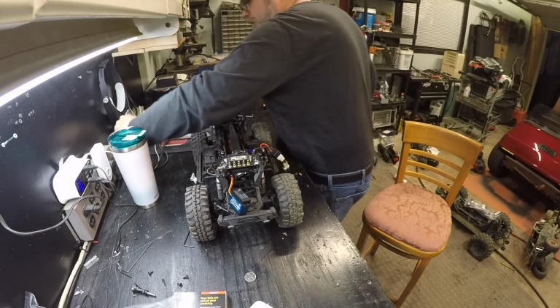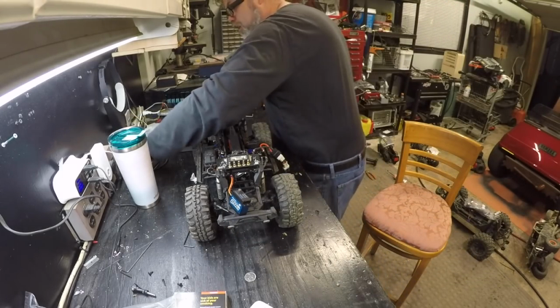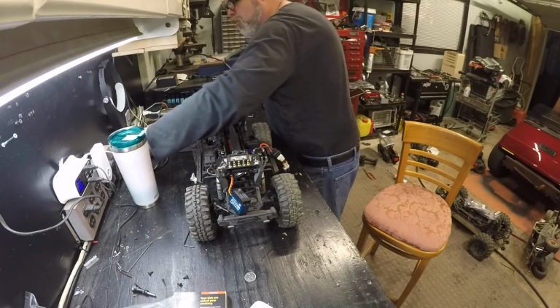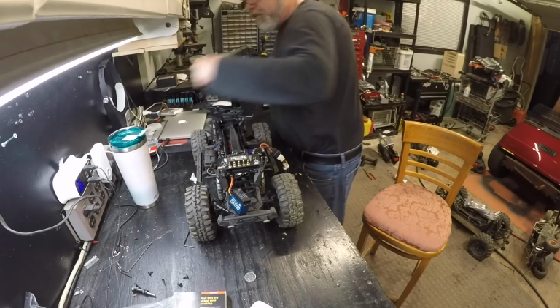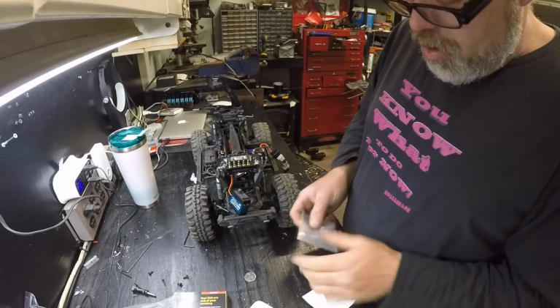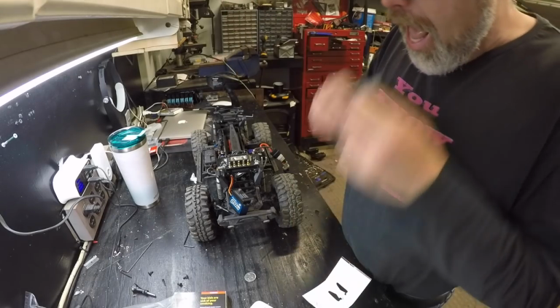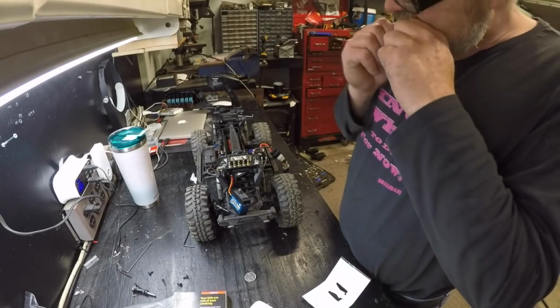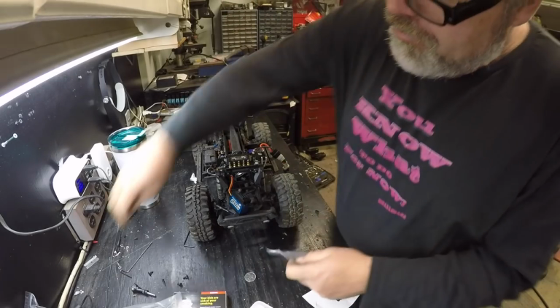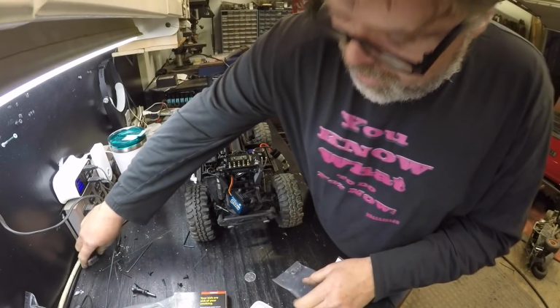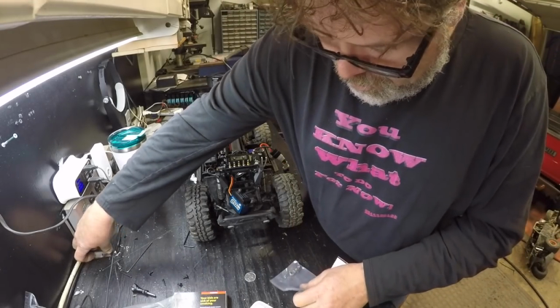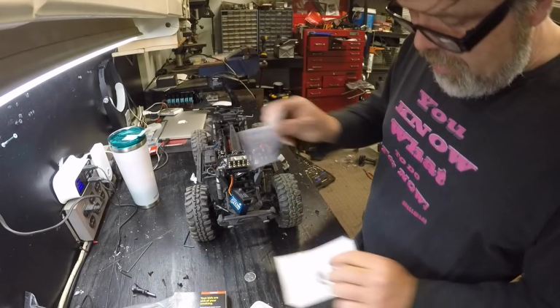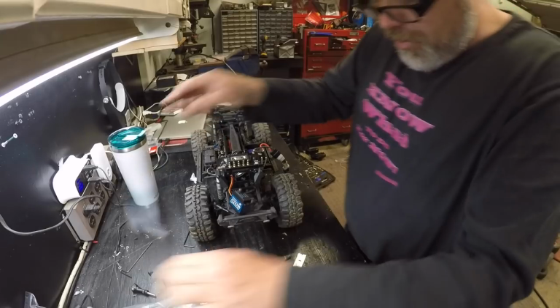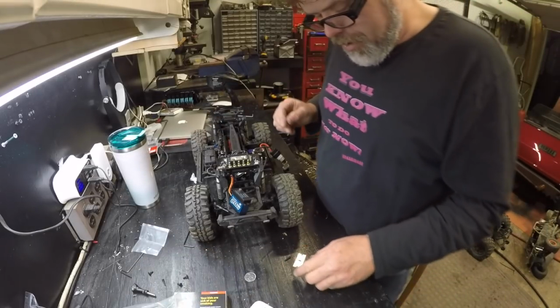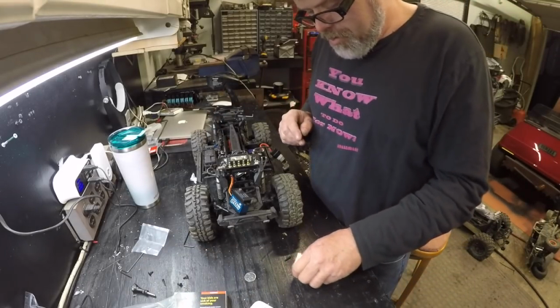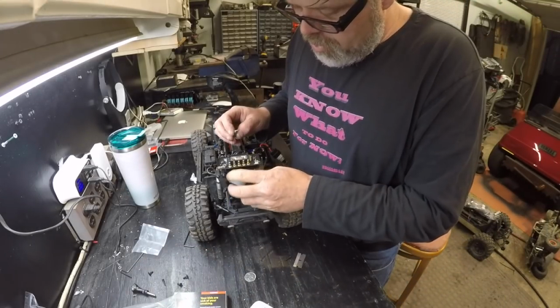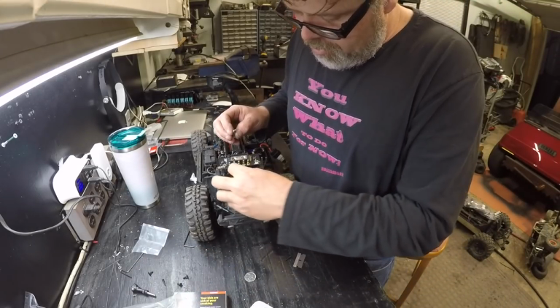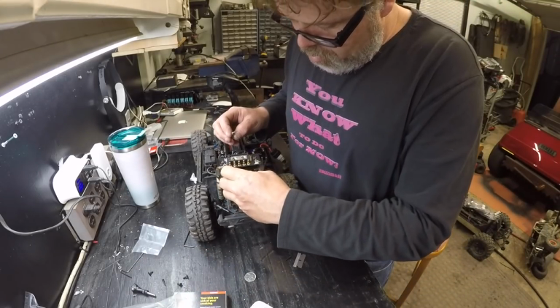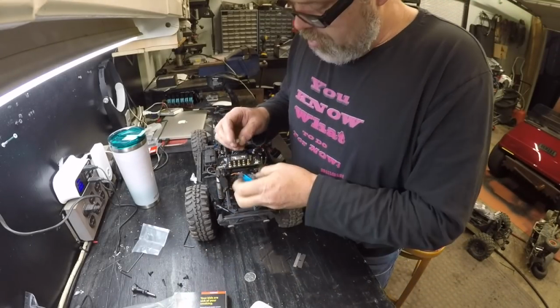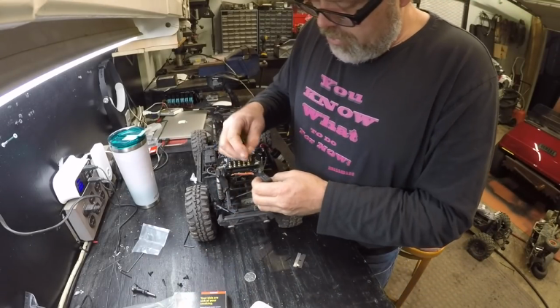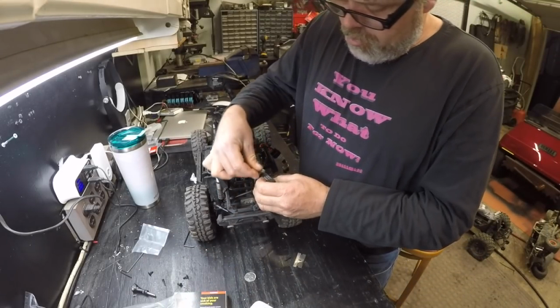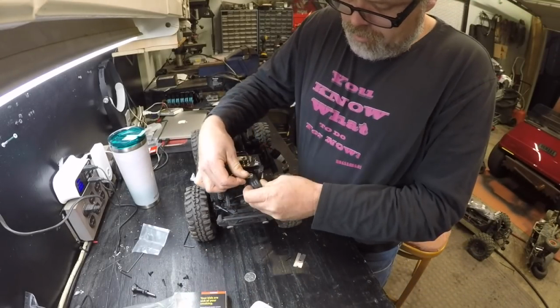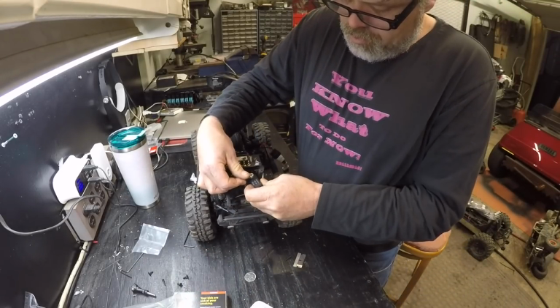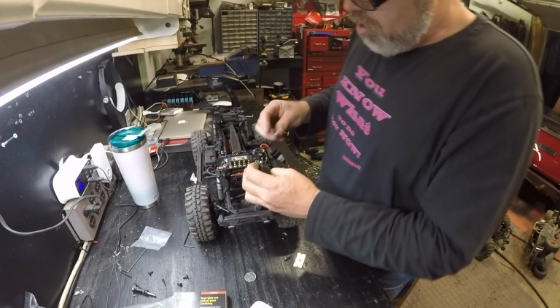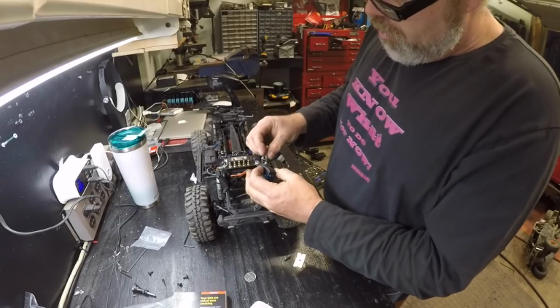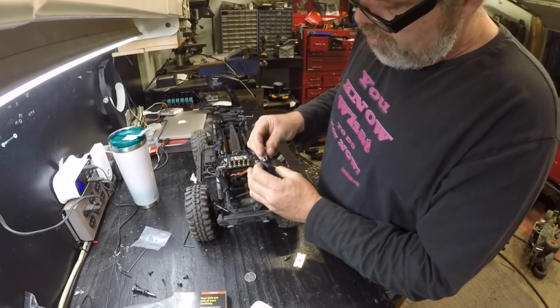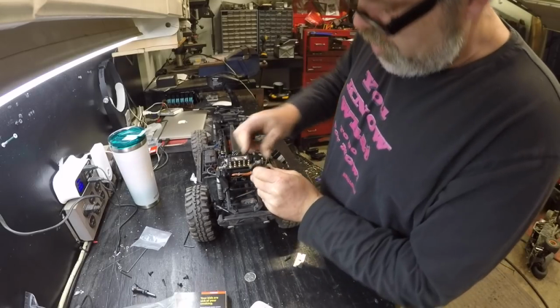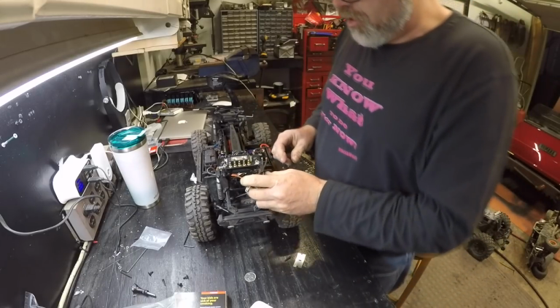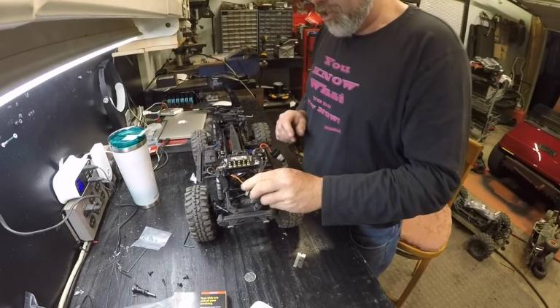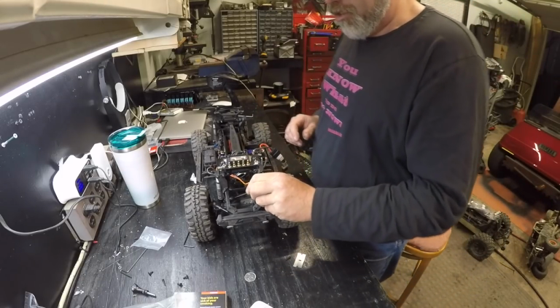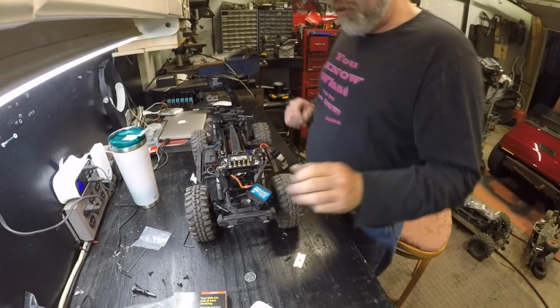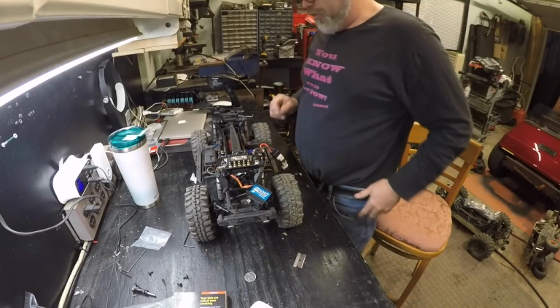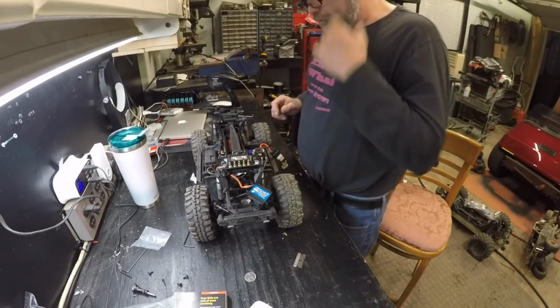And we'll get out the aluminum one. Oh yeah — friggin' yeah we did. I like doing this stuff. It goes in like so. Uh oh — she's a tight one, she is. That one's not going to friggin' break.